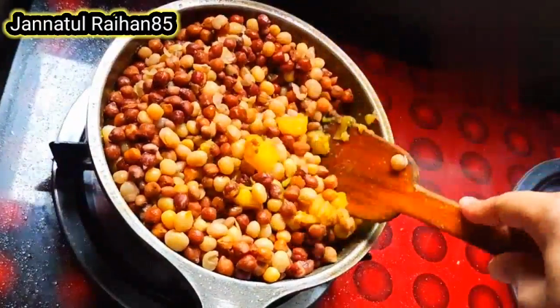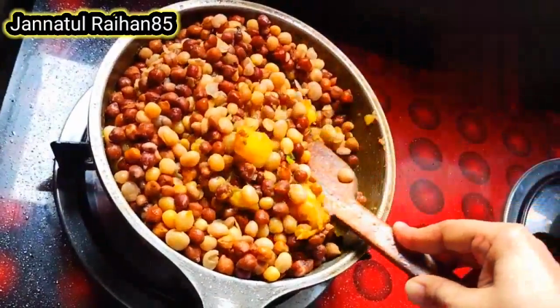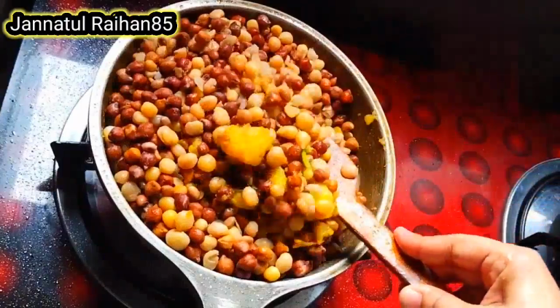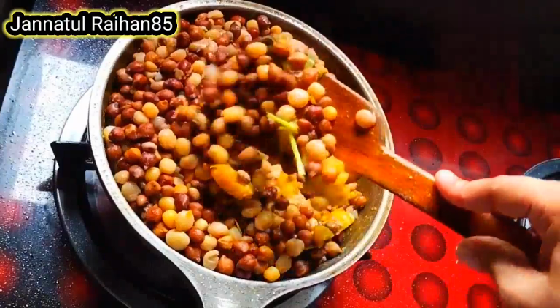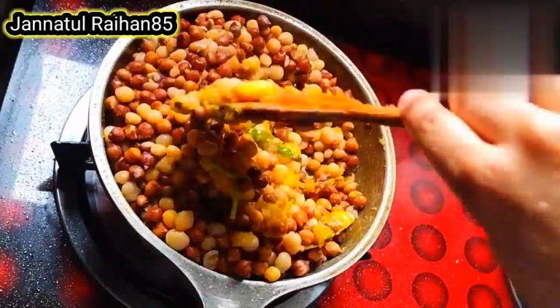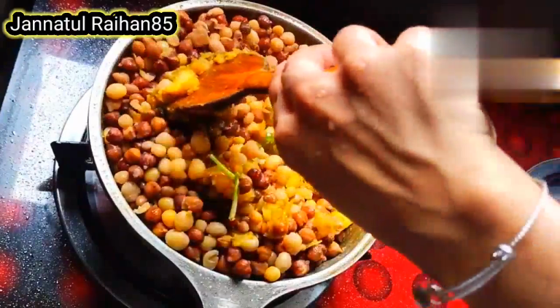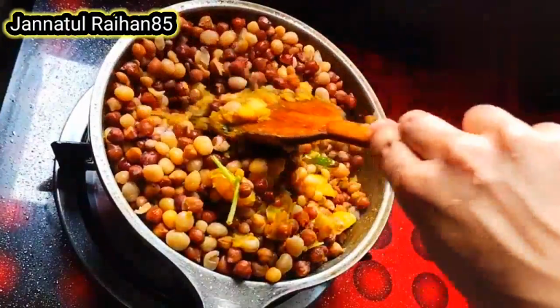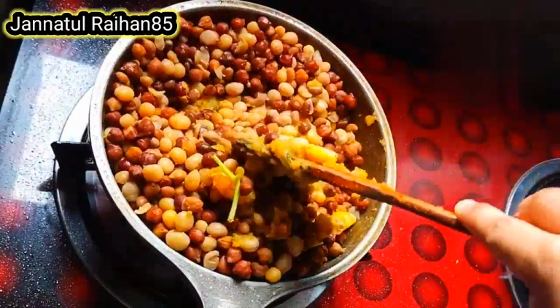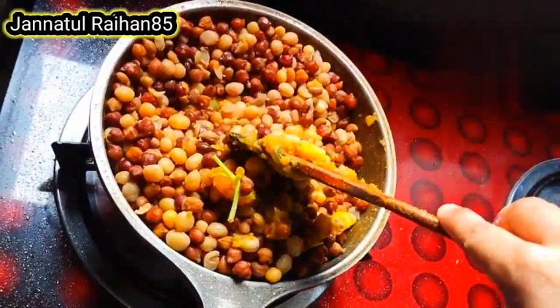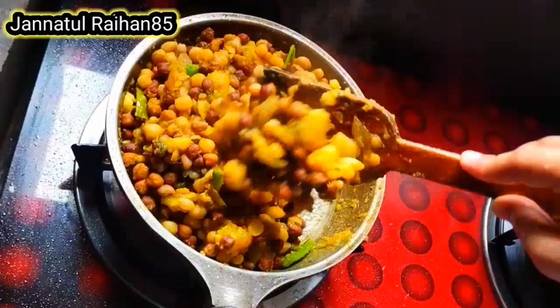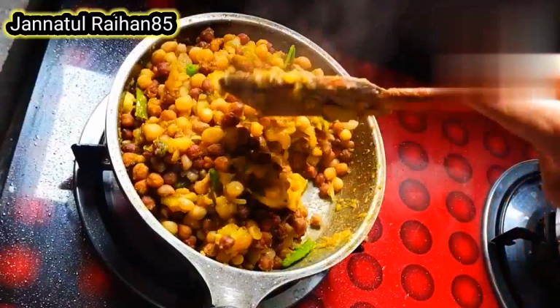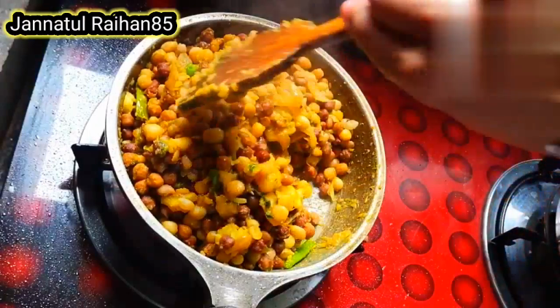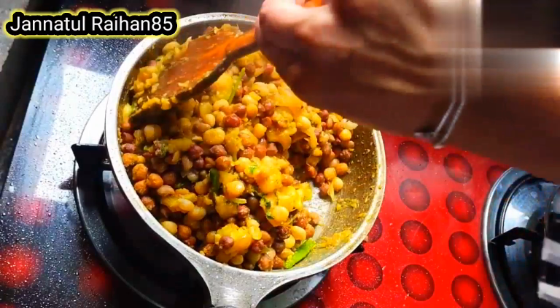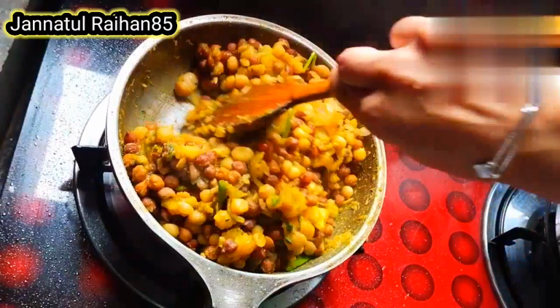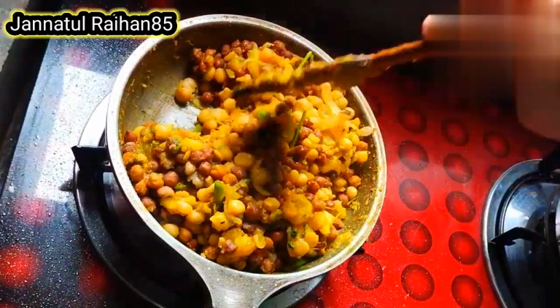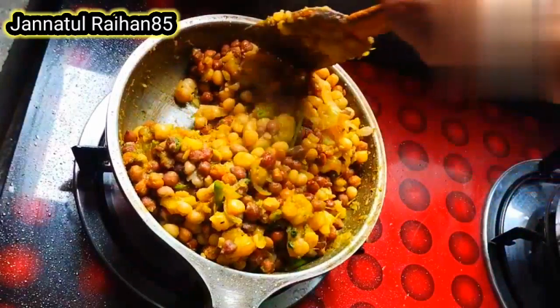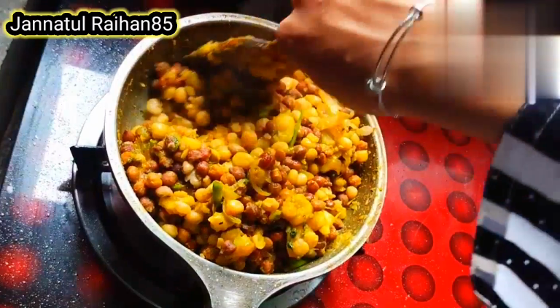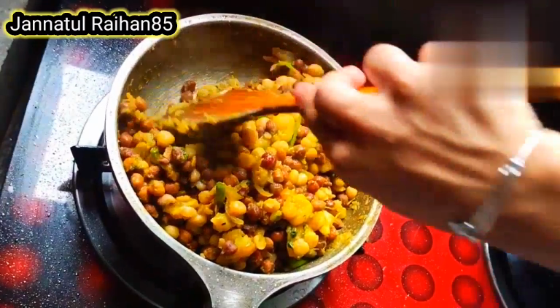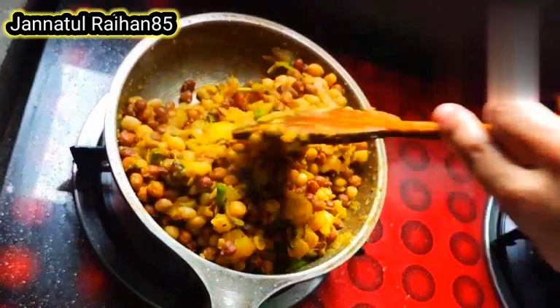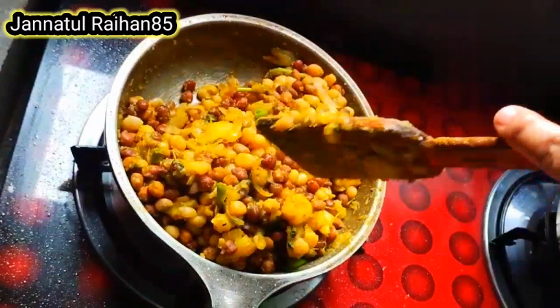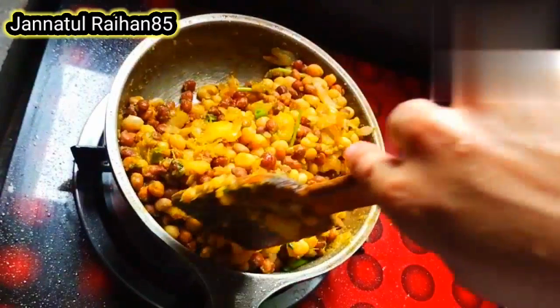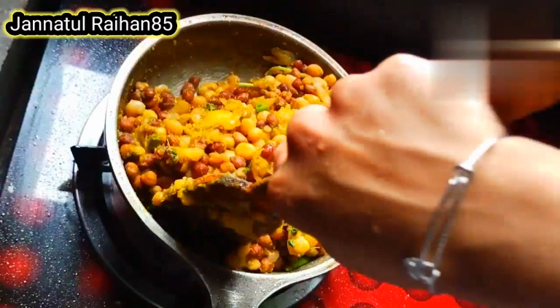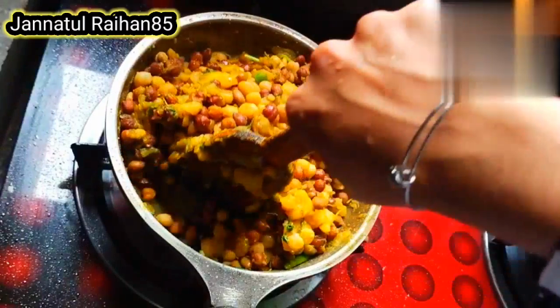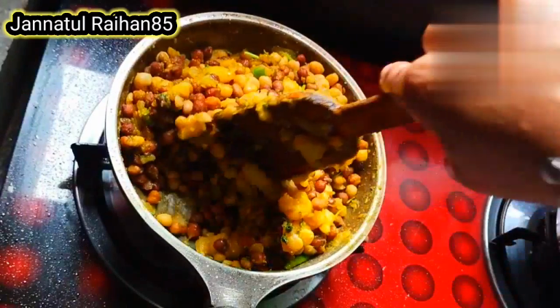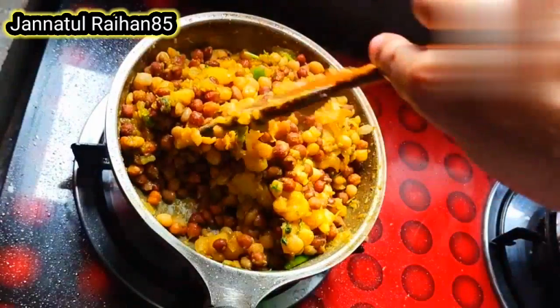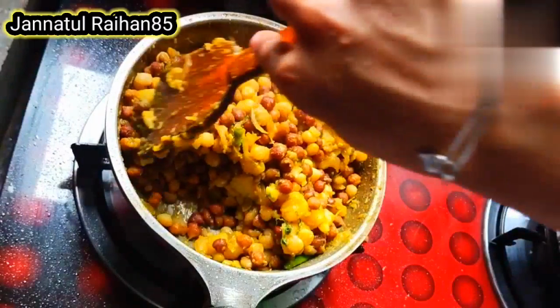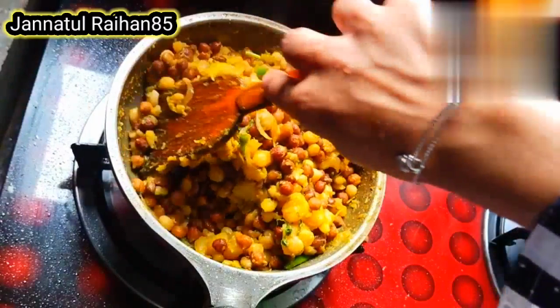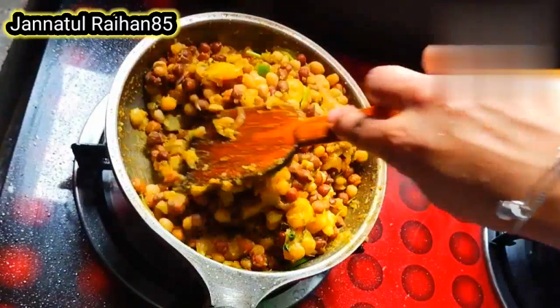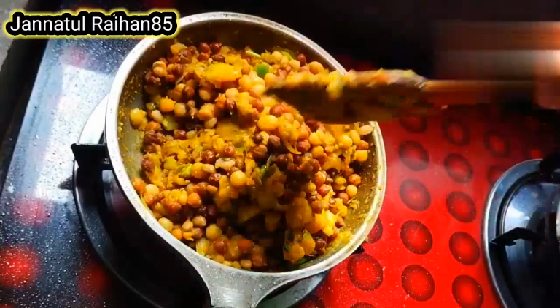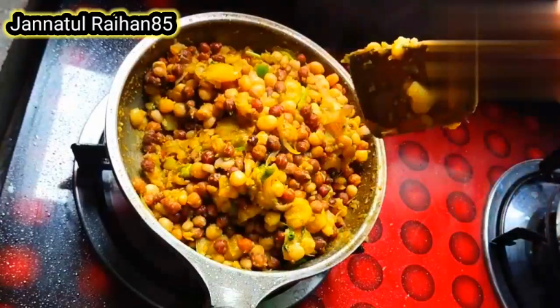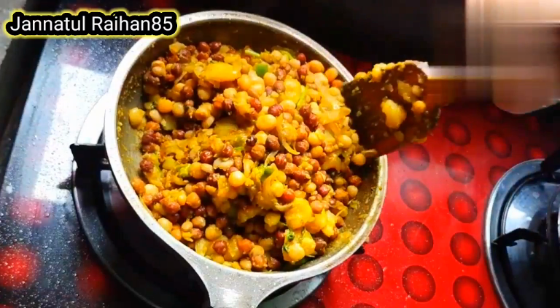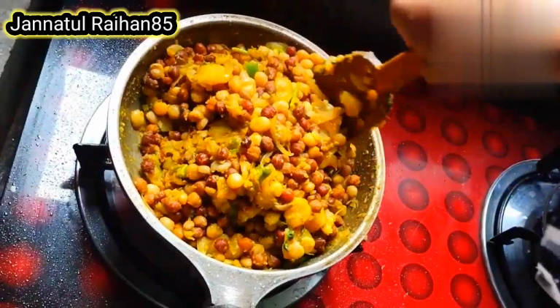We want to dry this. We can dry it with the right technique. We want to dry the right side and also check the left side. You have to dry it the same way on both sides.